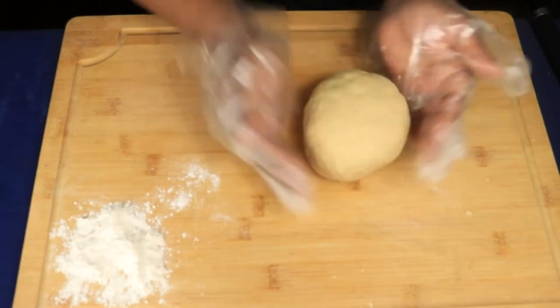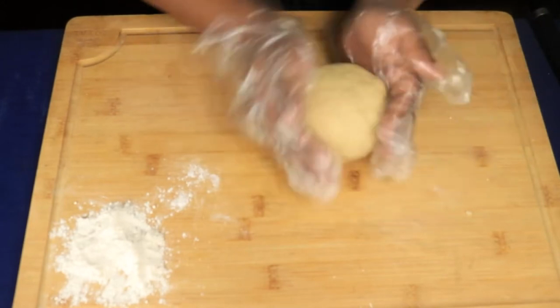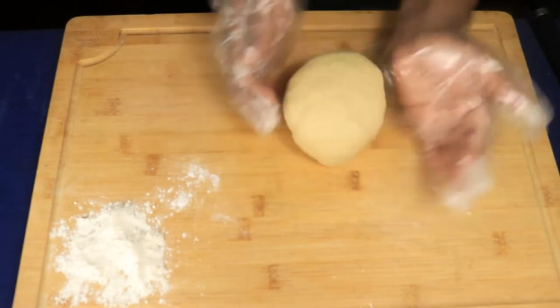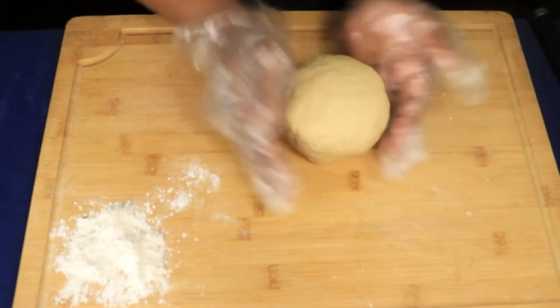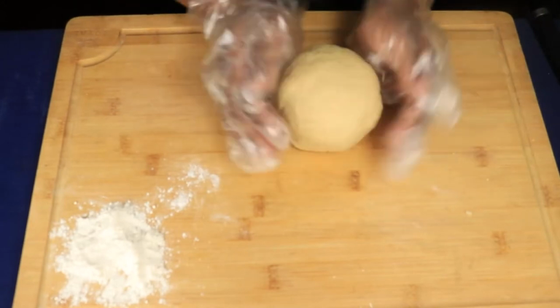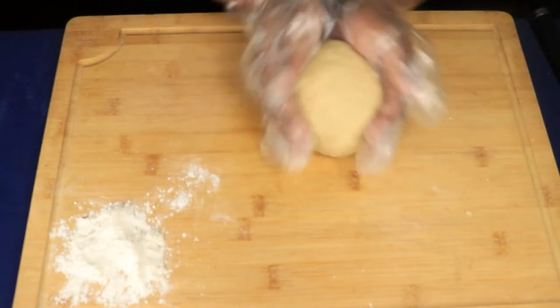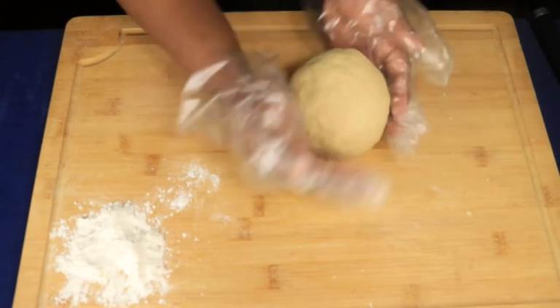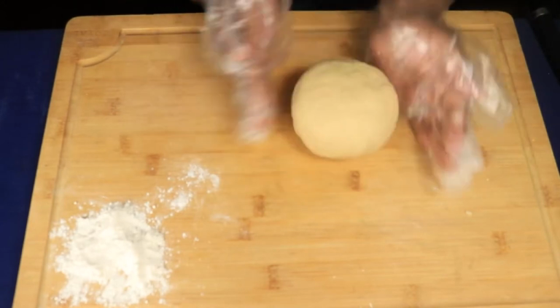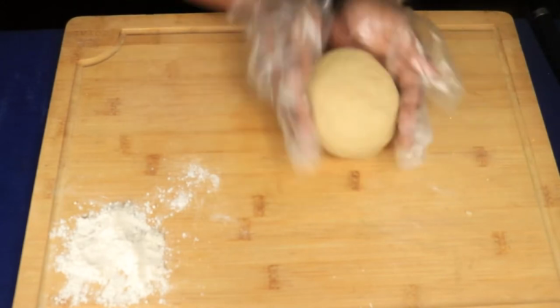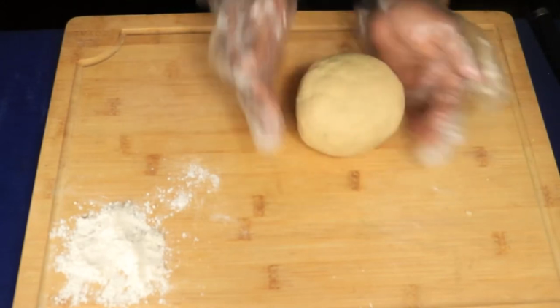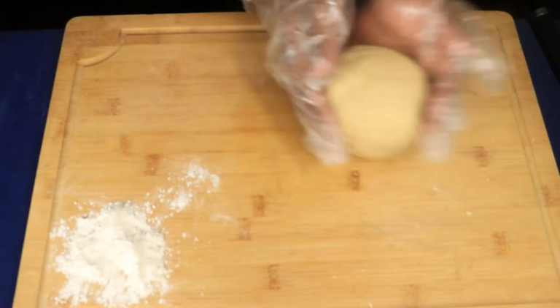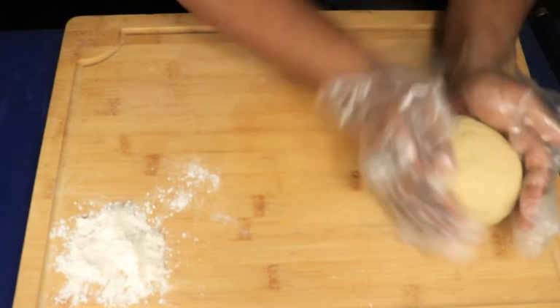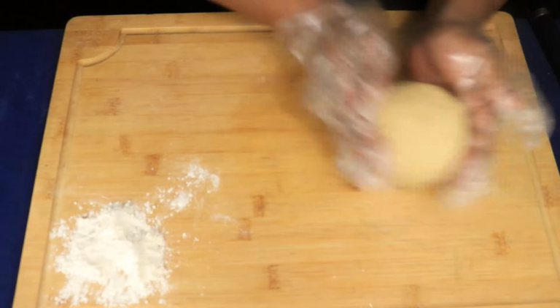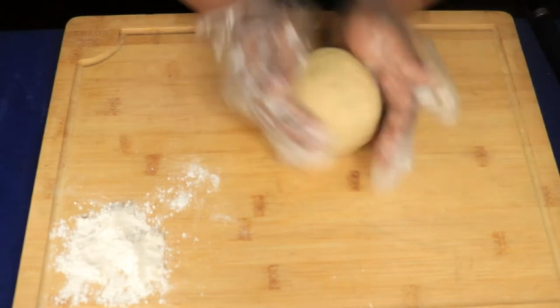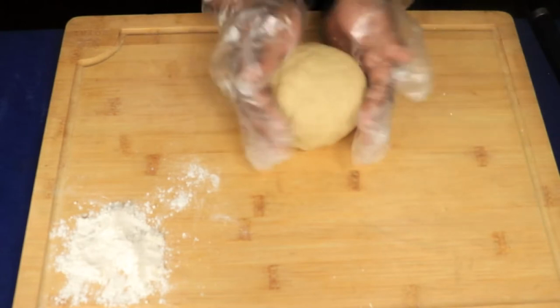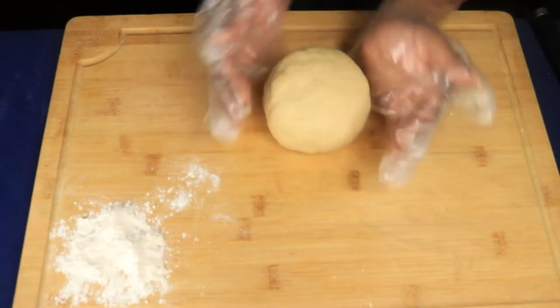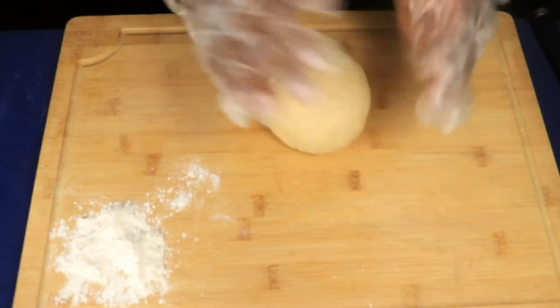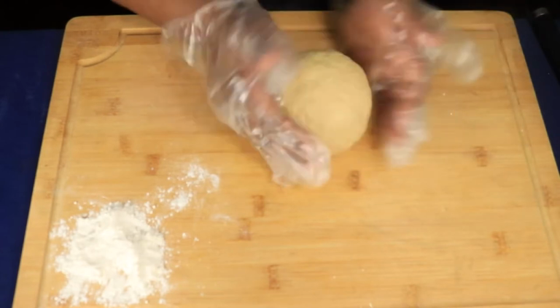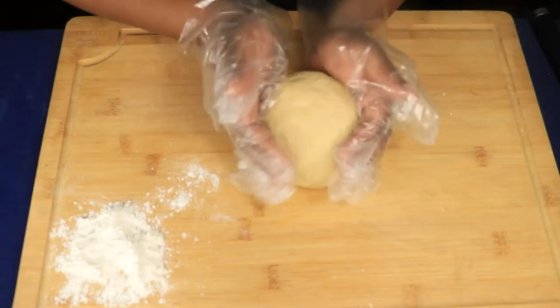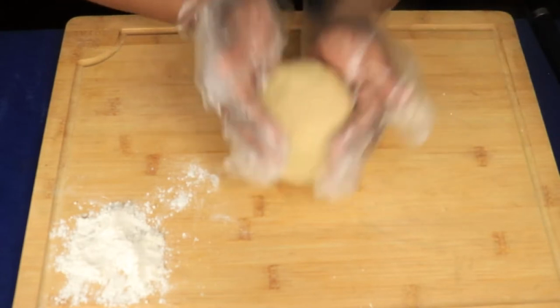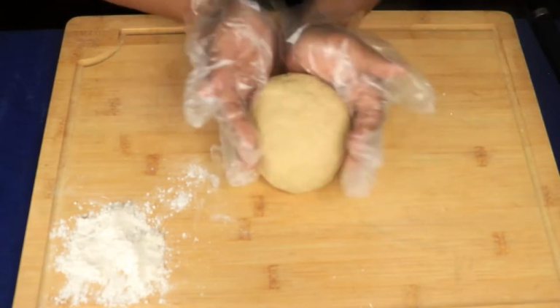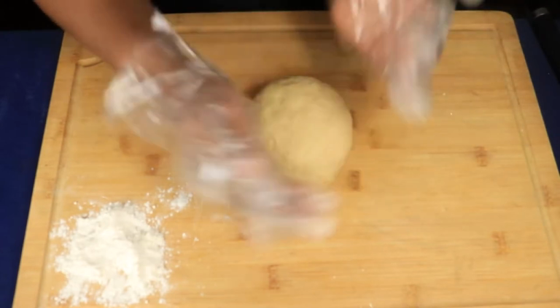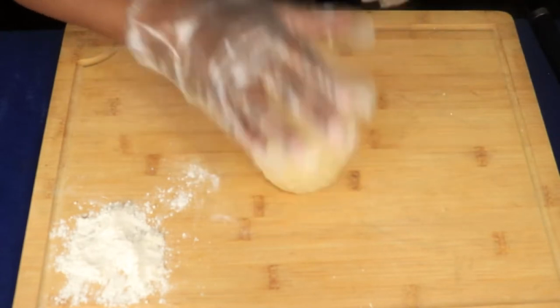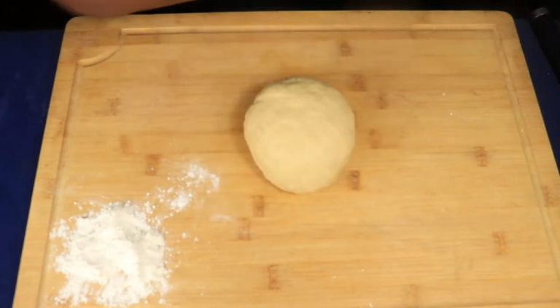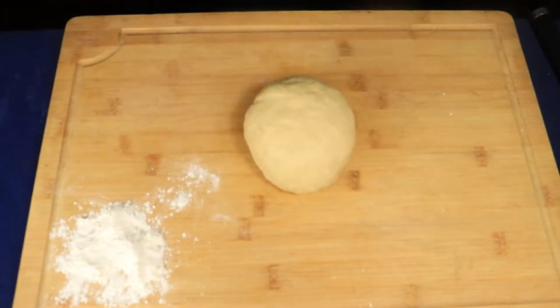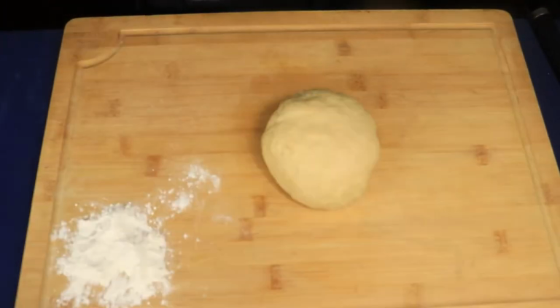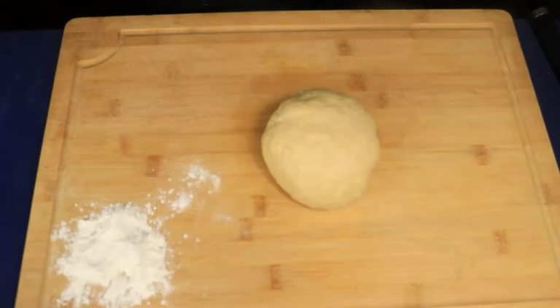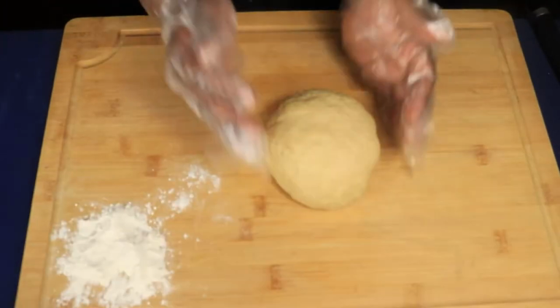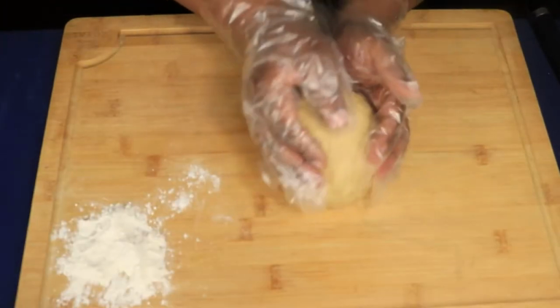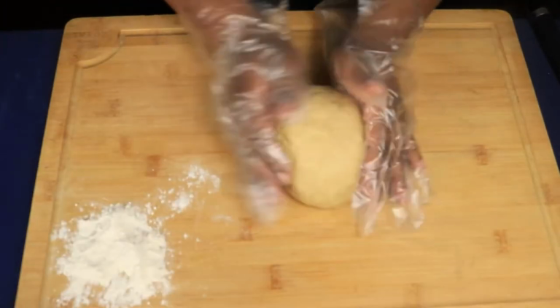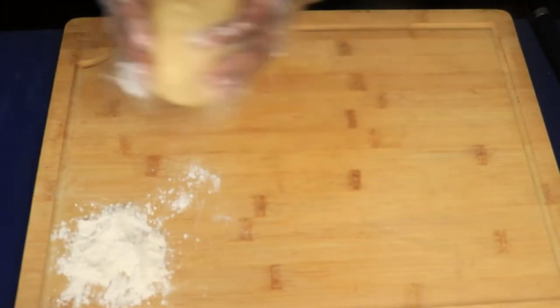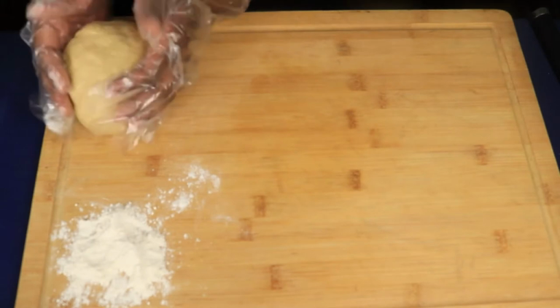You're going to continue kneading your dough. It takes about a few minutes. Once you've finished working your dough, you're going to mold it into a ball and place it to the side.